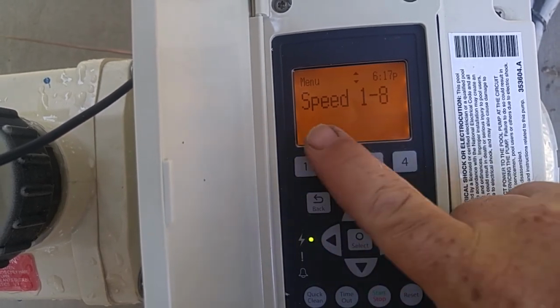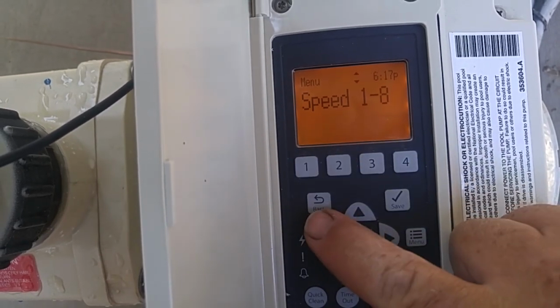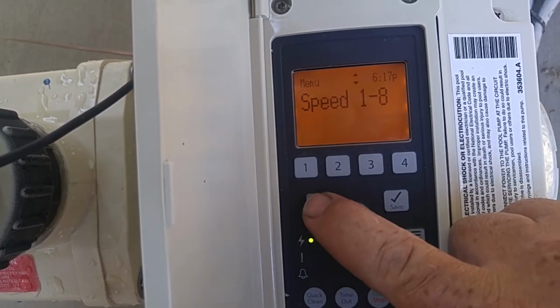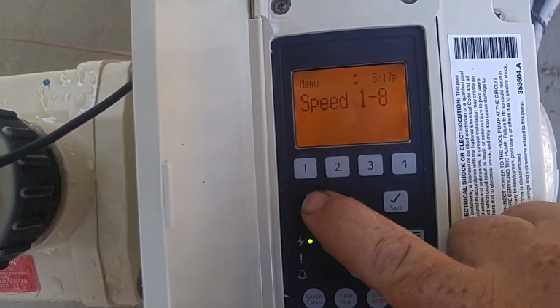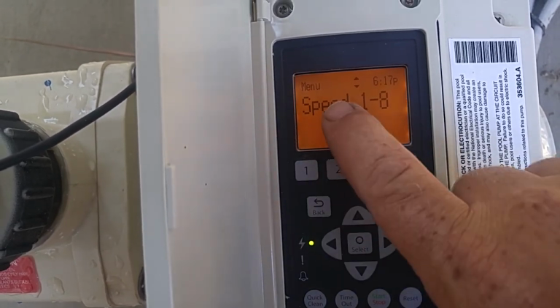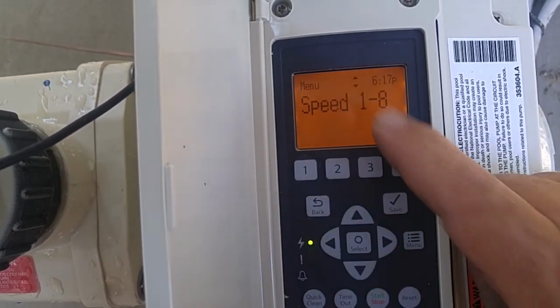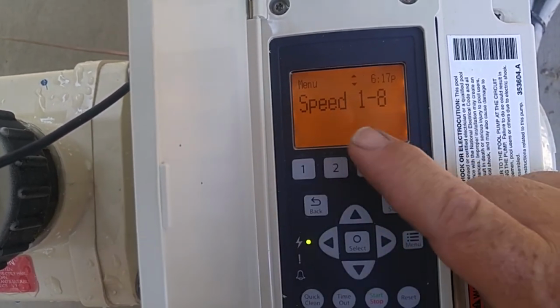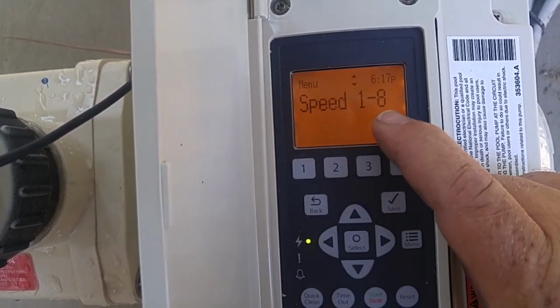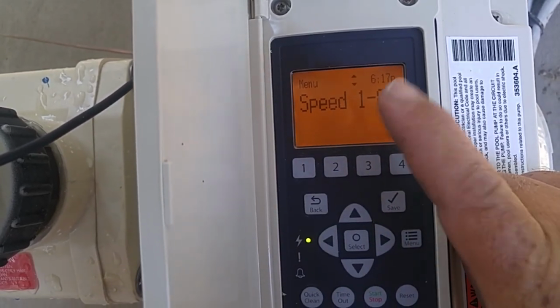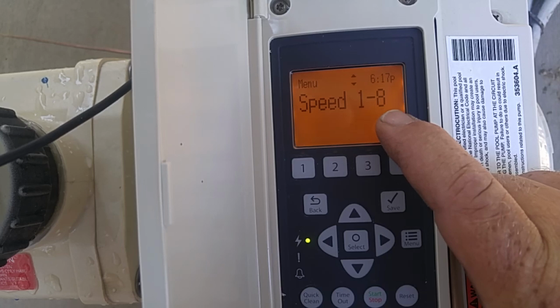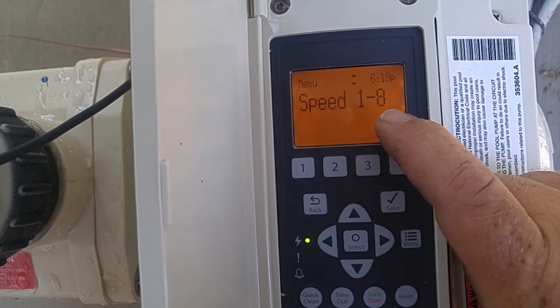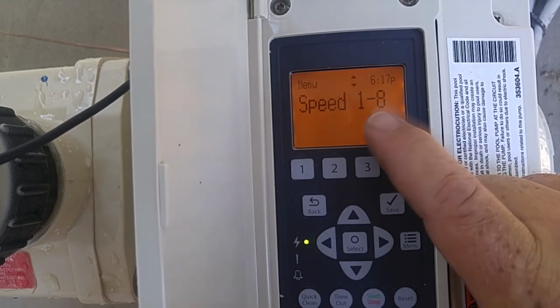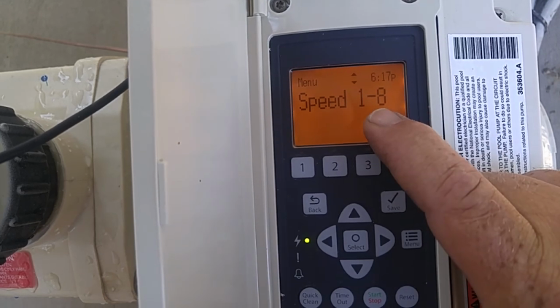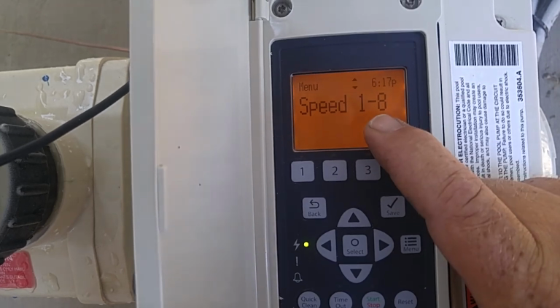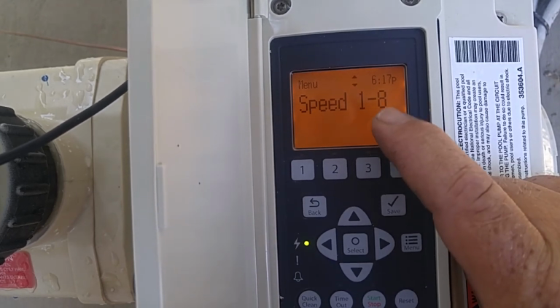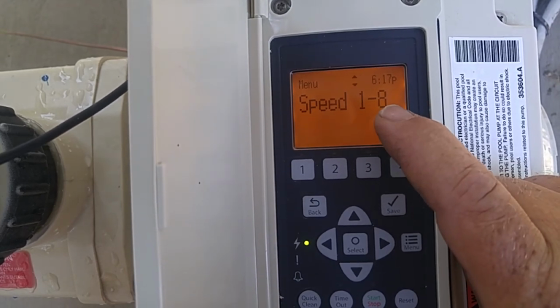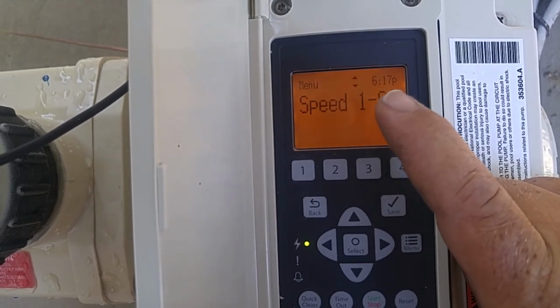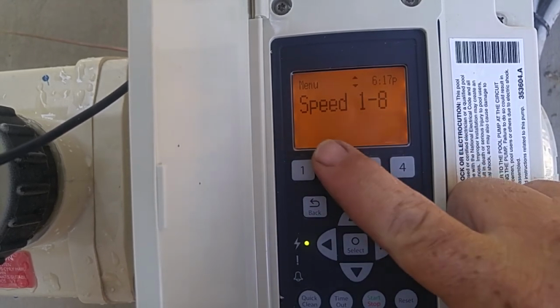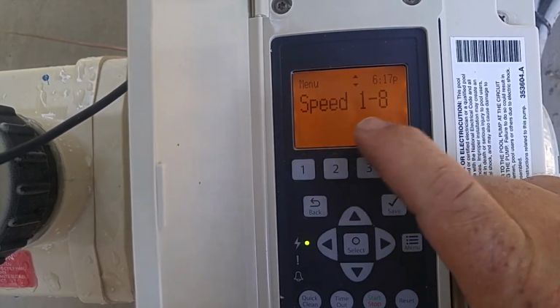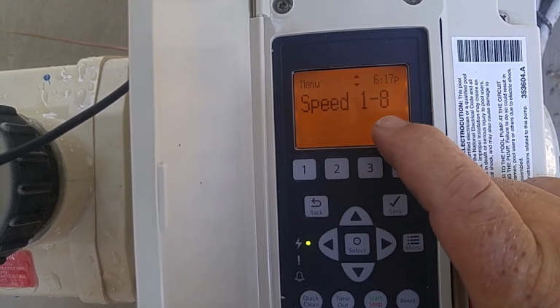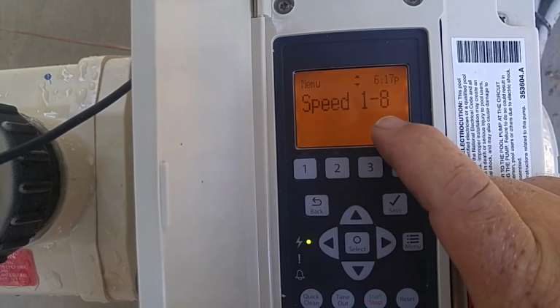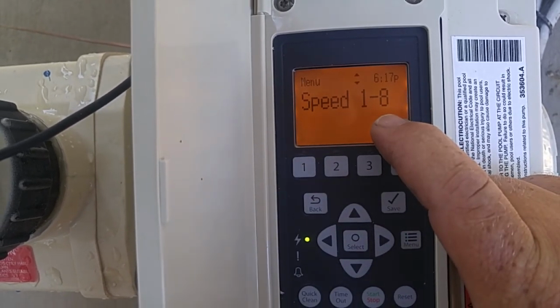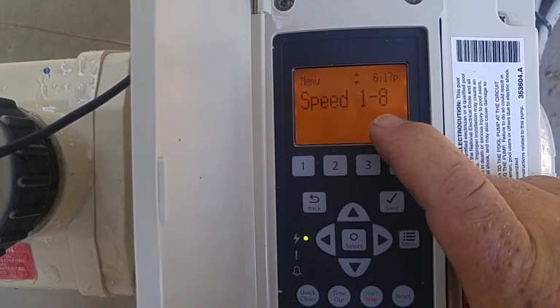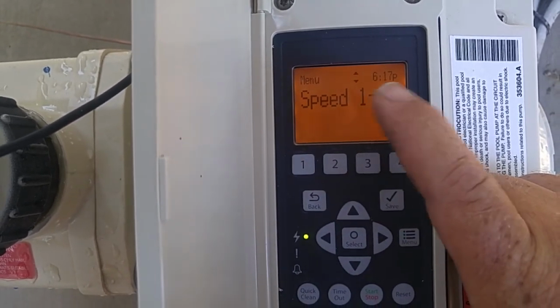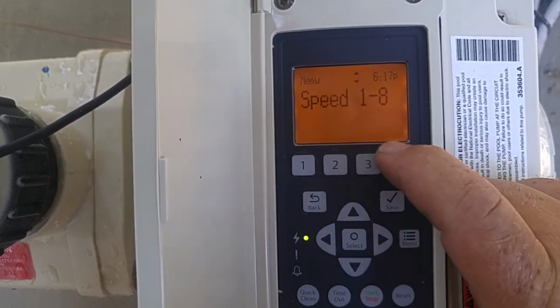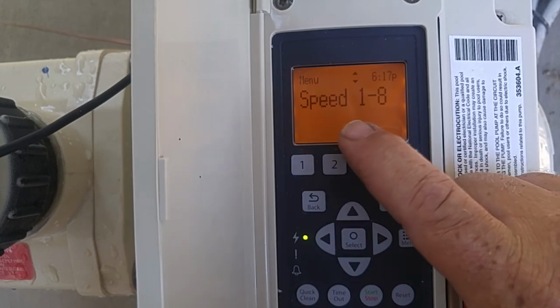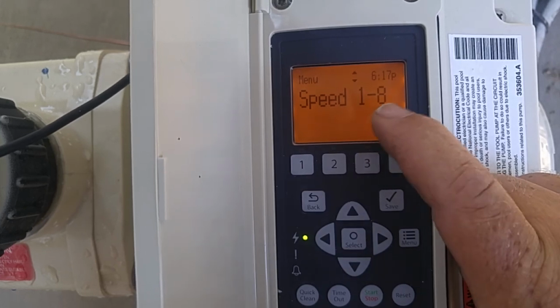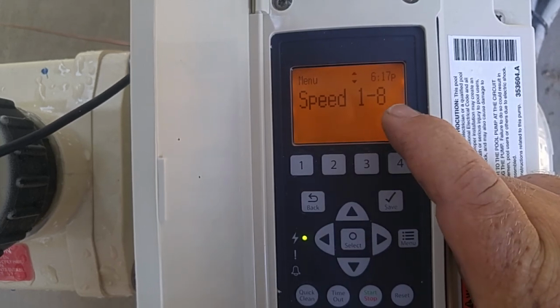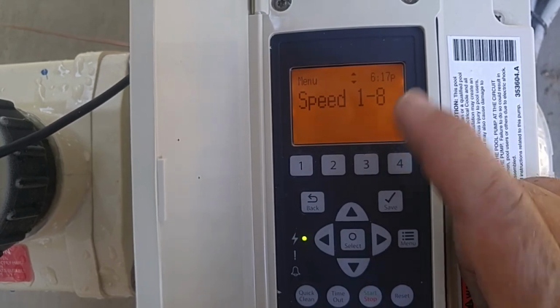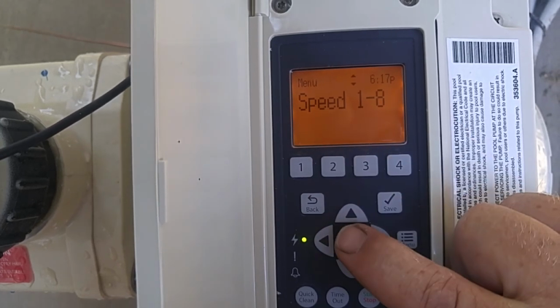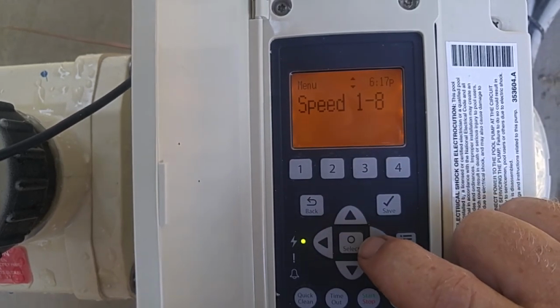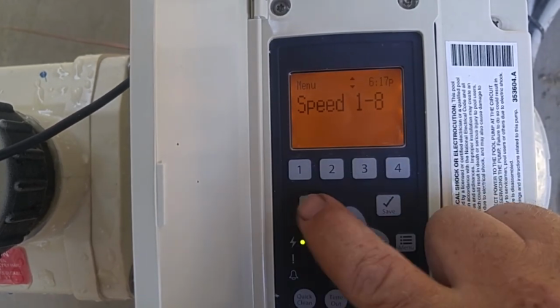Speeds one through eight — each of these speeds you can set on a timer, on manual, or on an egg timer, which will run for however long you've set it for and then shut off.